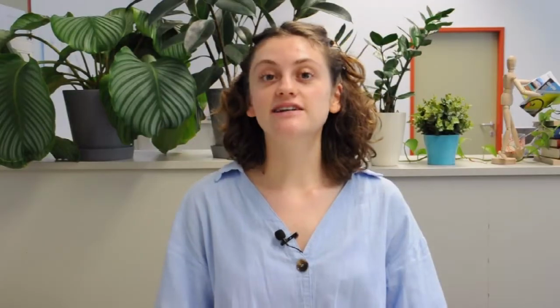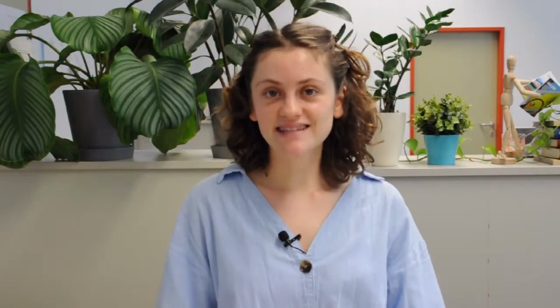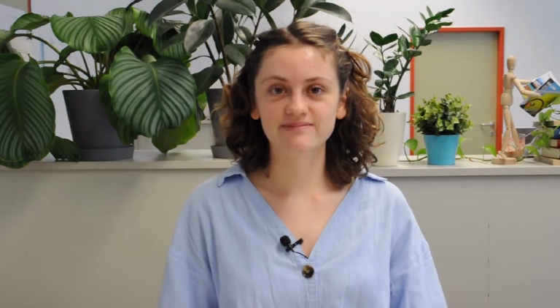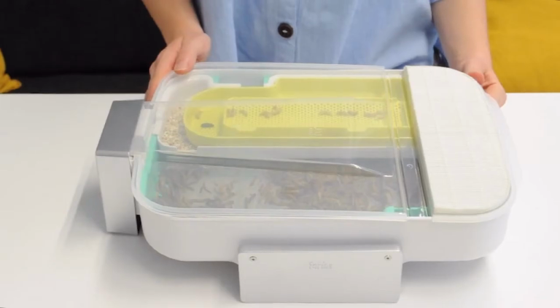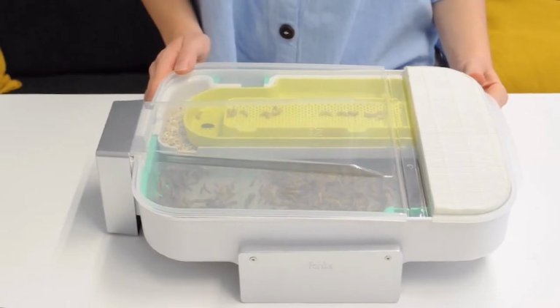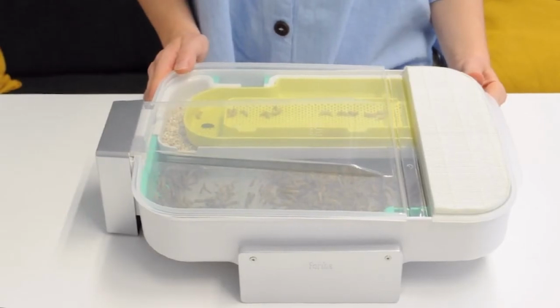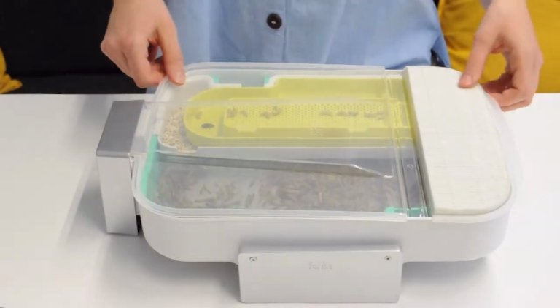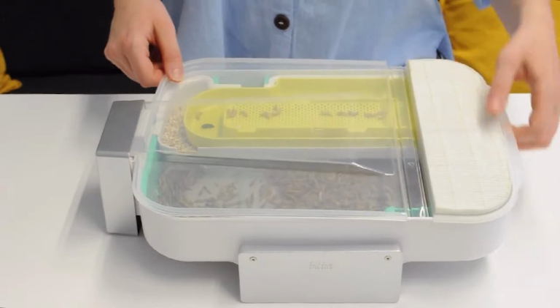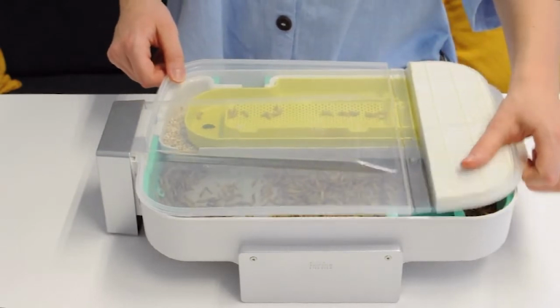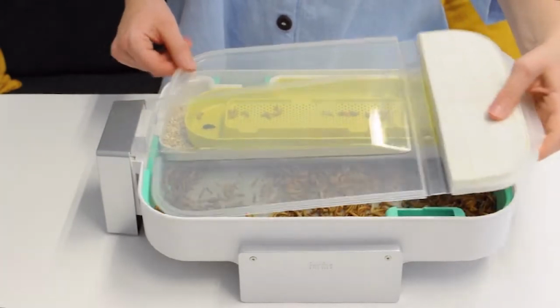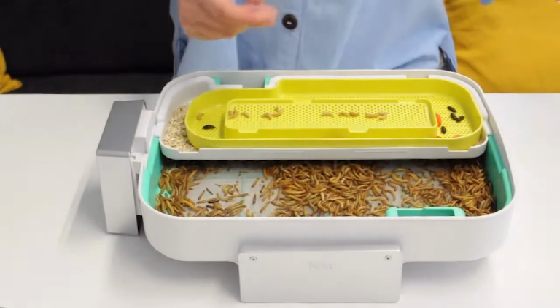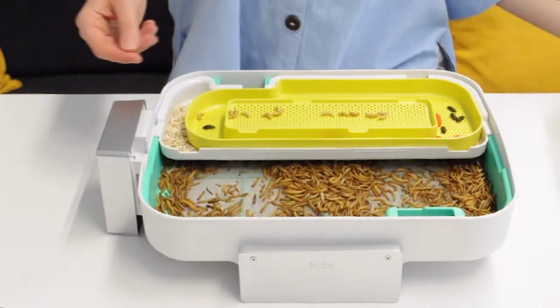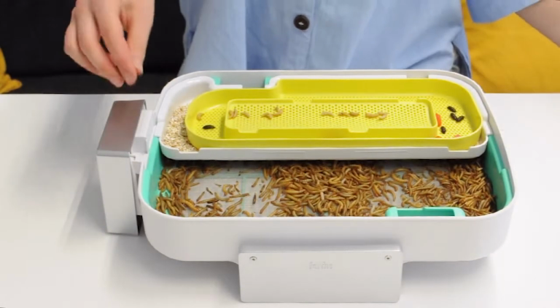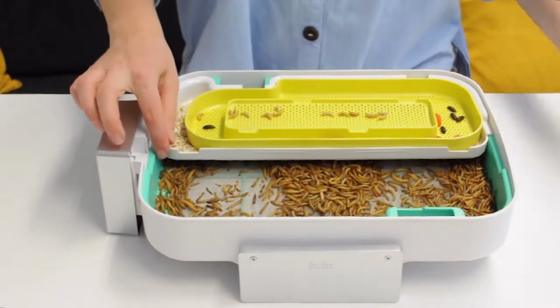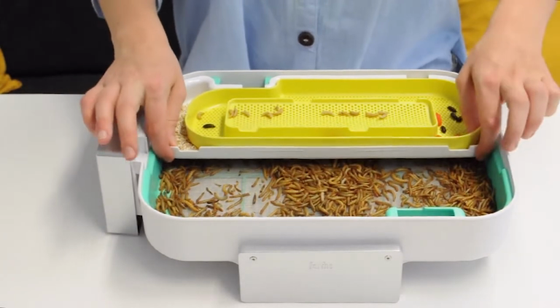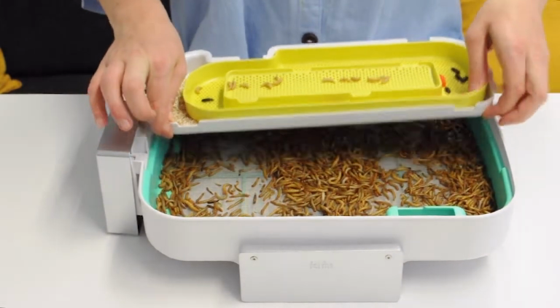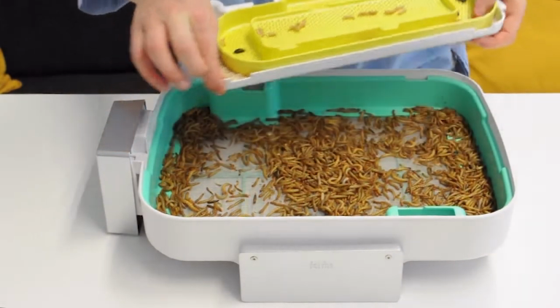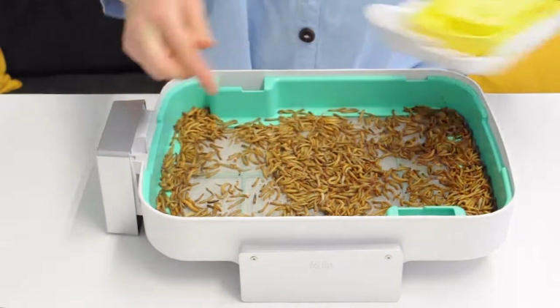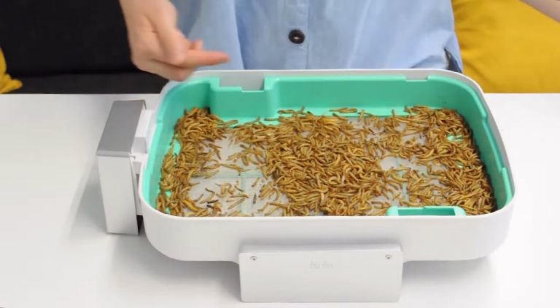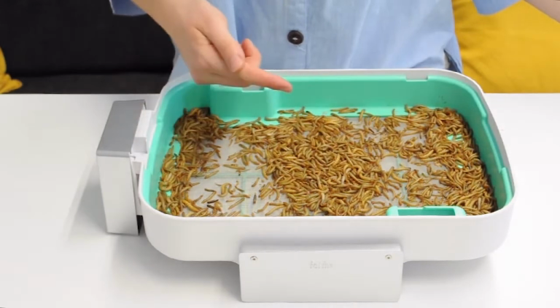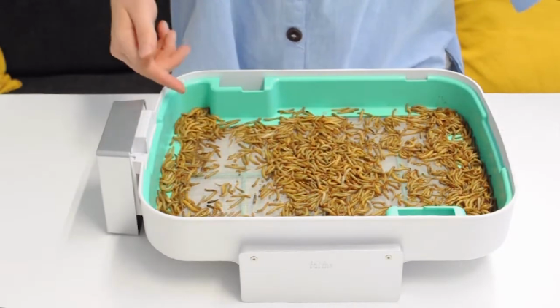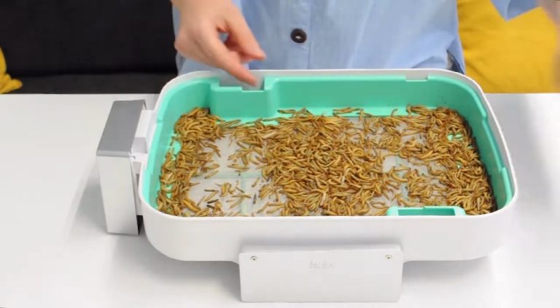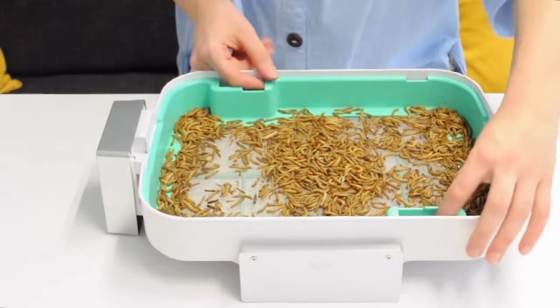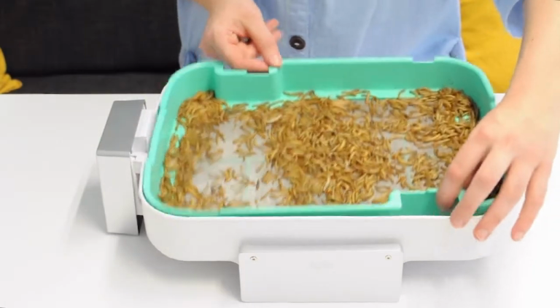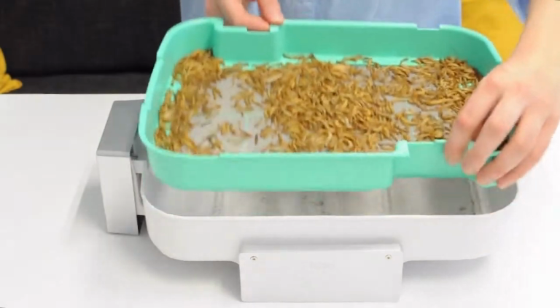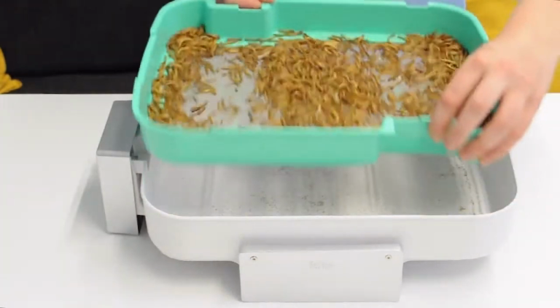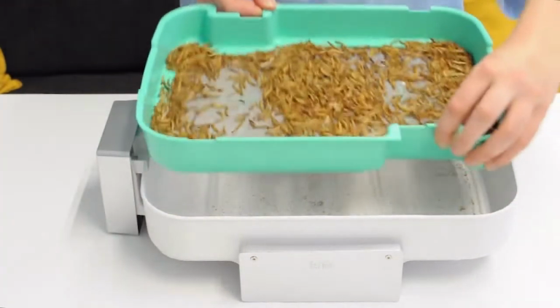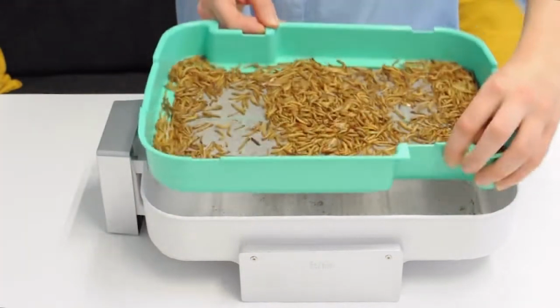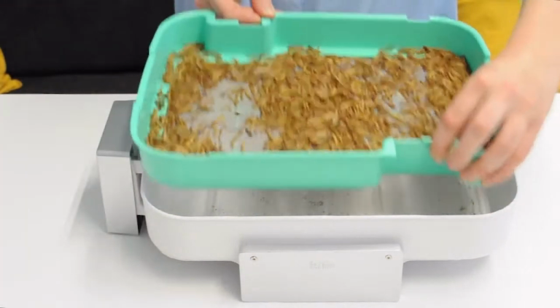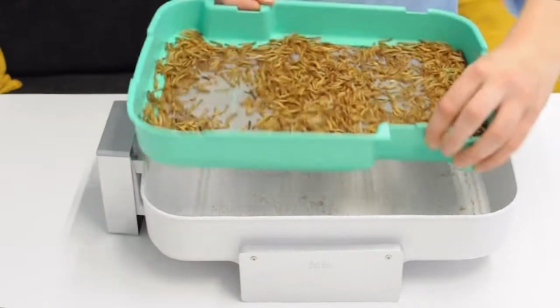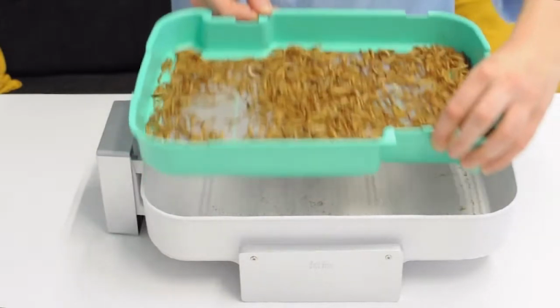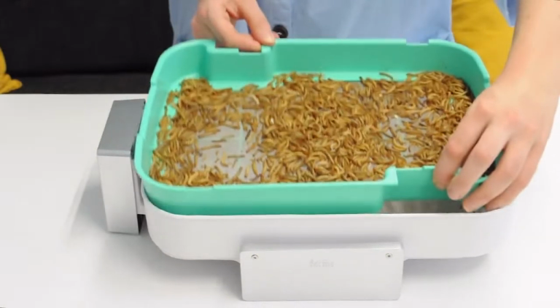Second step: we've waited for all the feed to be gone and now it is time to clean them up a little bit. Take out the trays and then also take out the main tray and shake it up. This way all the remaining frass will be sieved through.